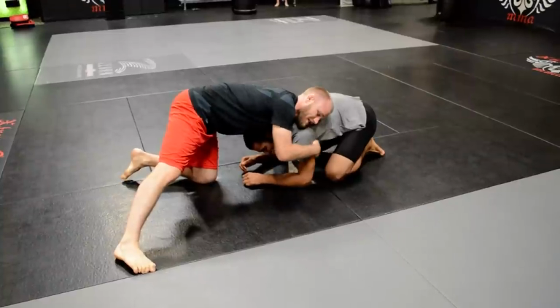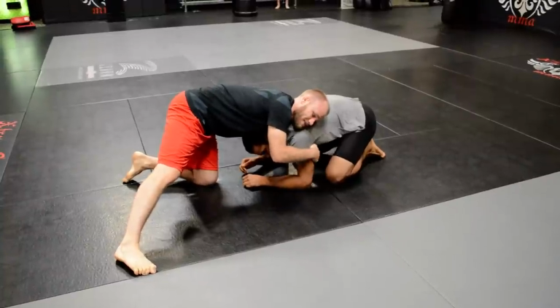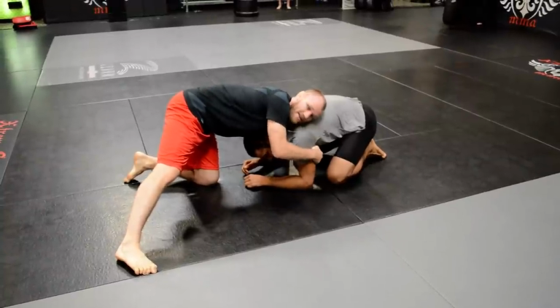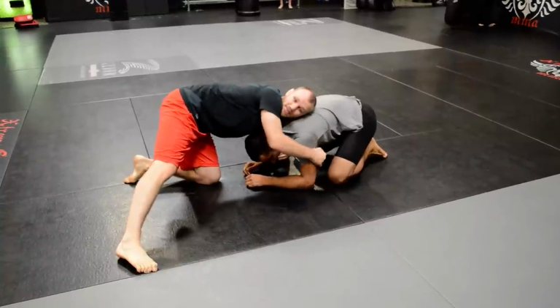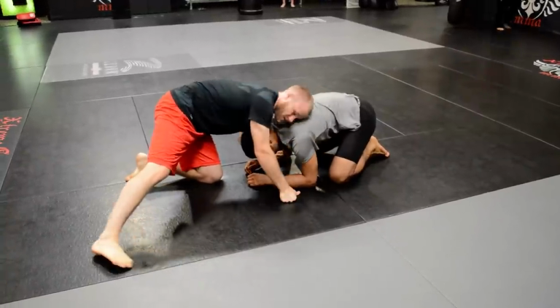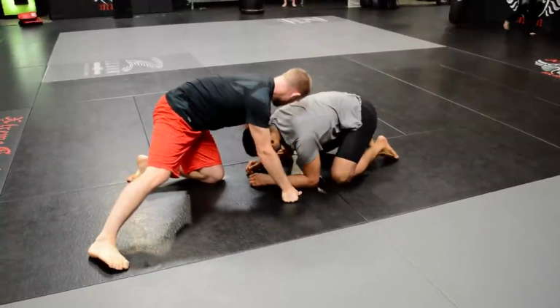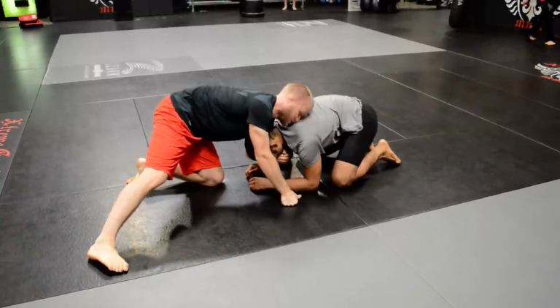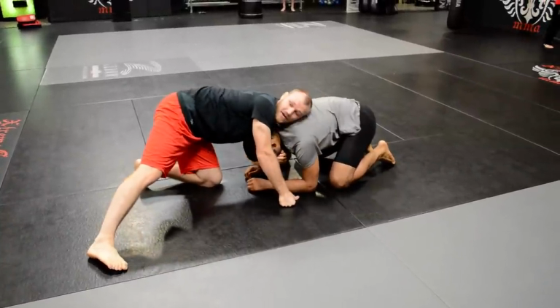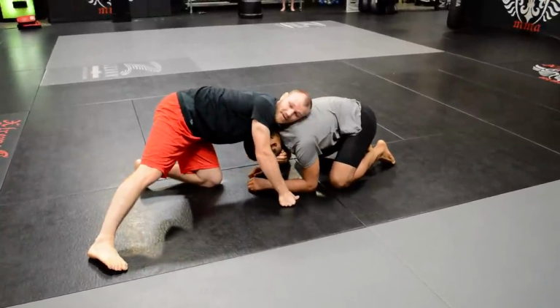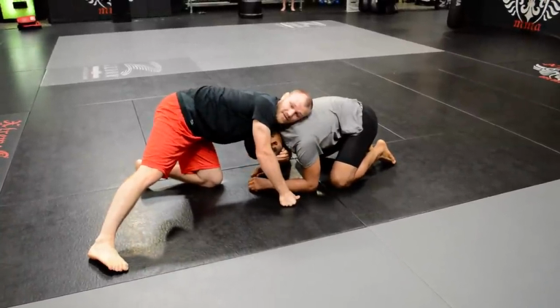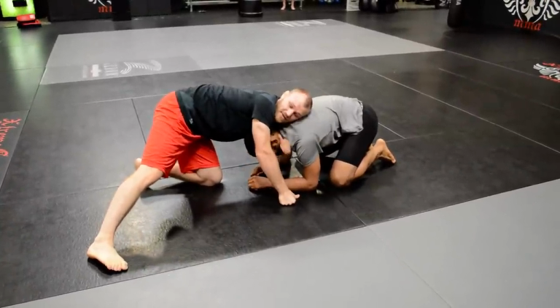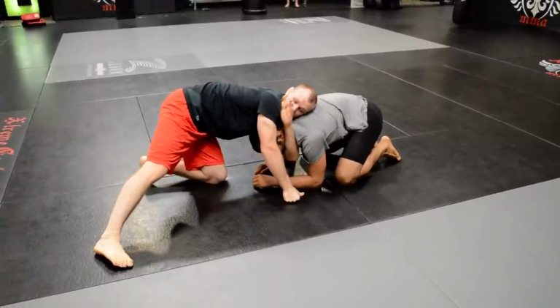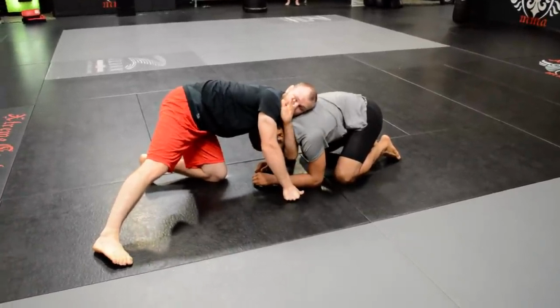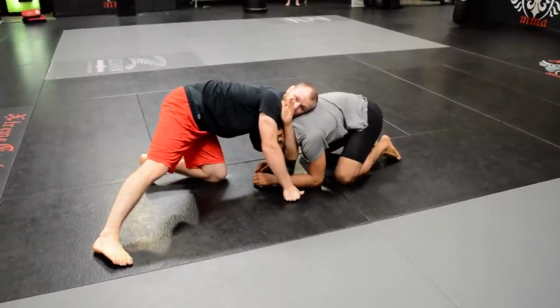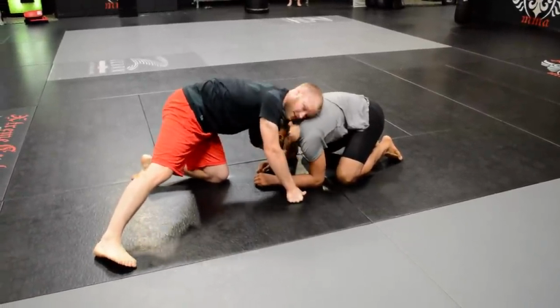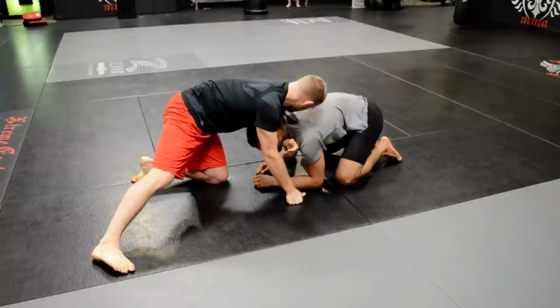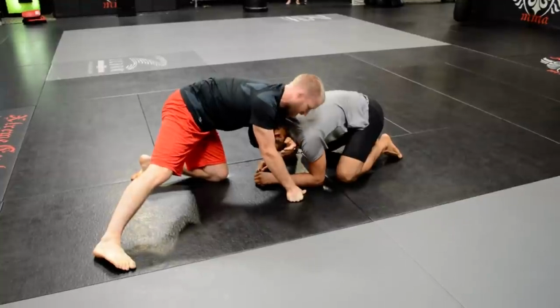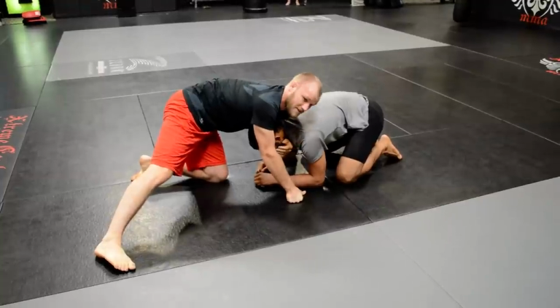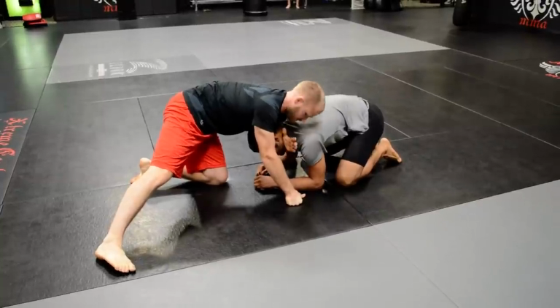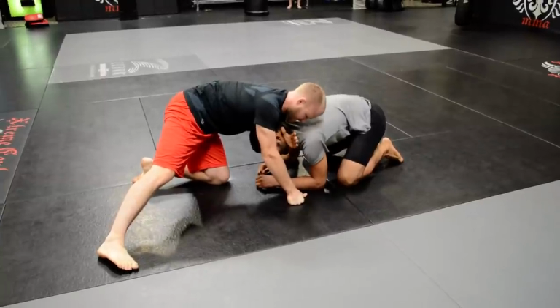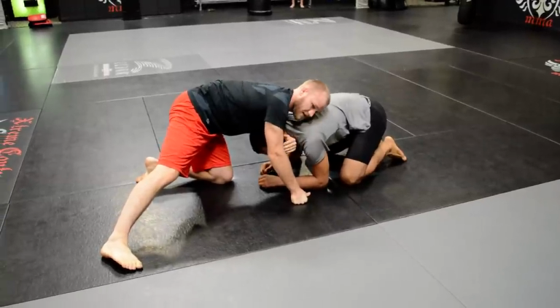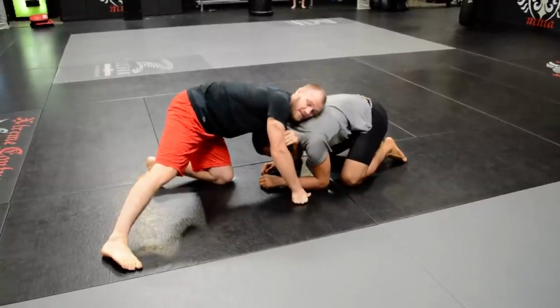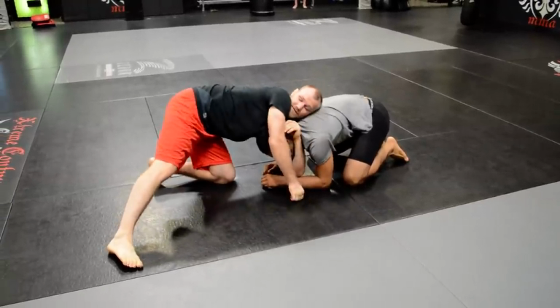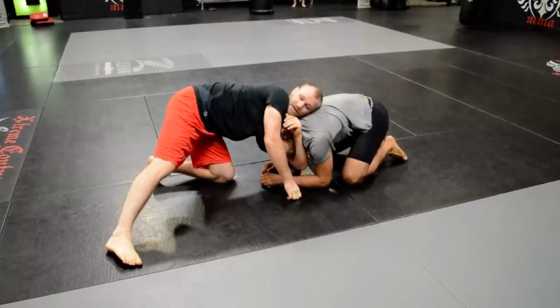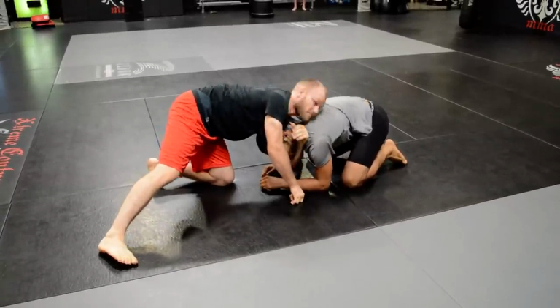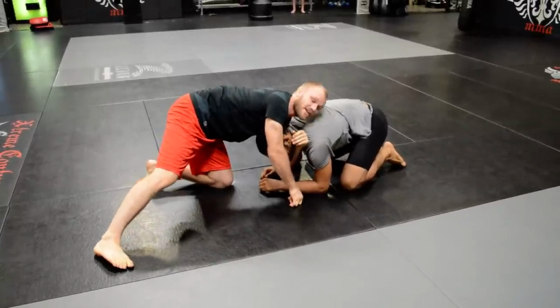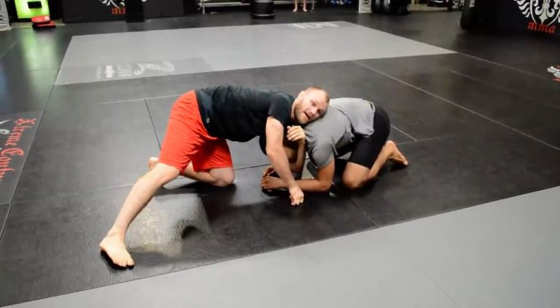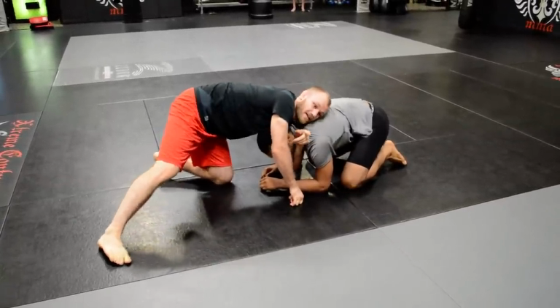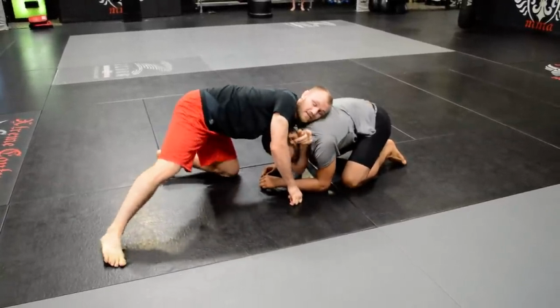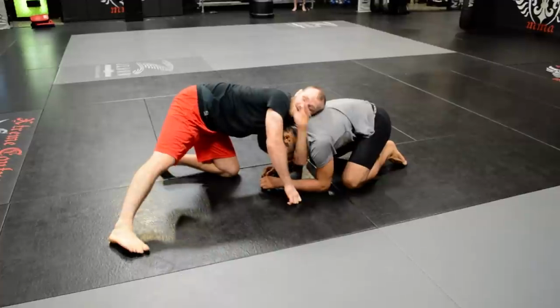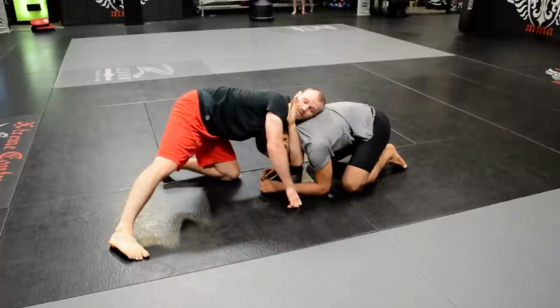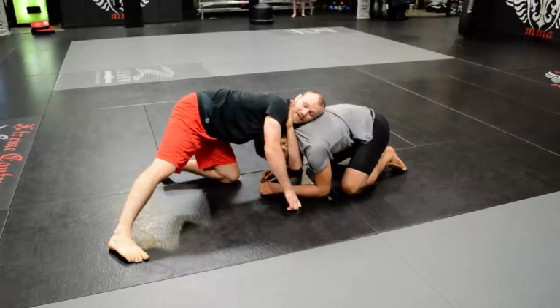So this one here, put my shoulder really low, put my shoulder down so I can get my arm as far out as possible. I'm not getting my shoulder deep enough. Put my ear to his back, look this way, put it up here.